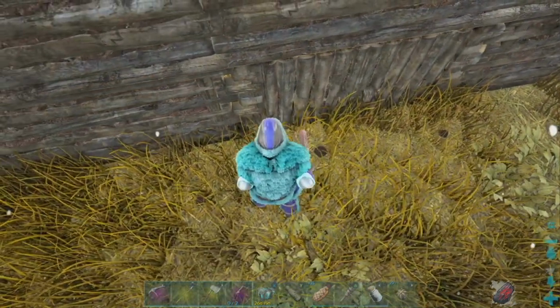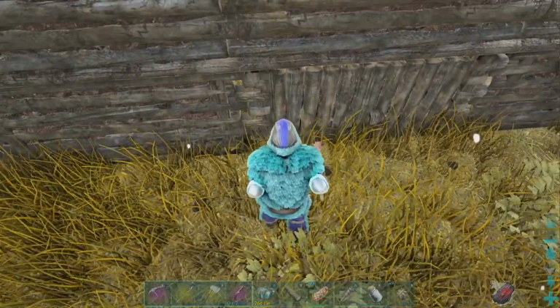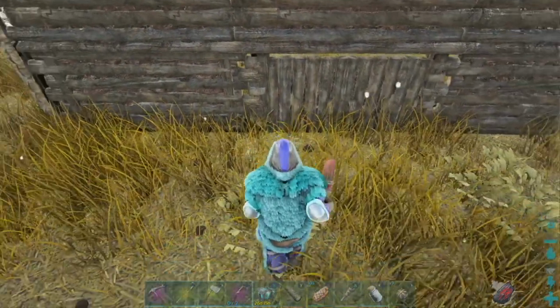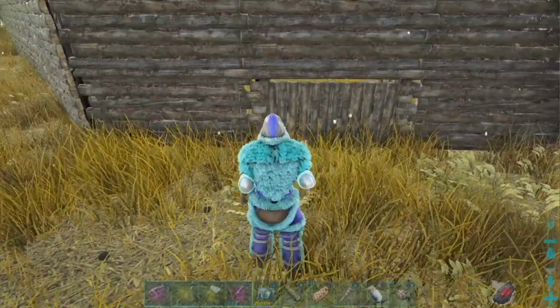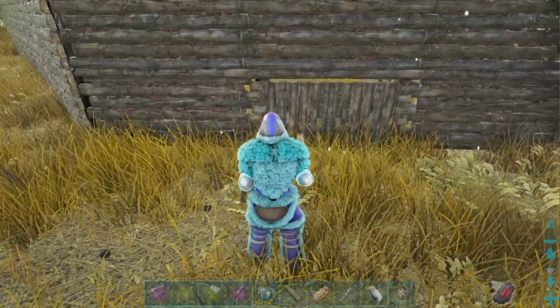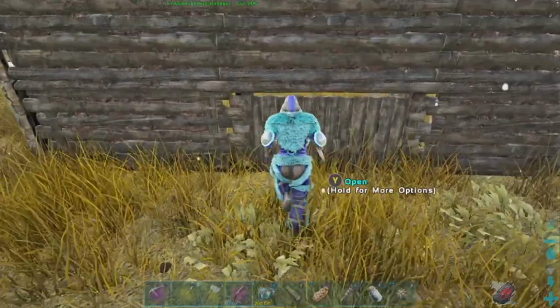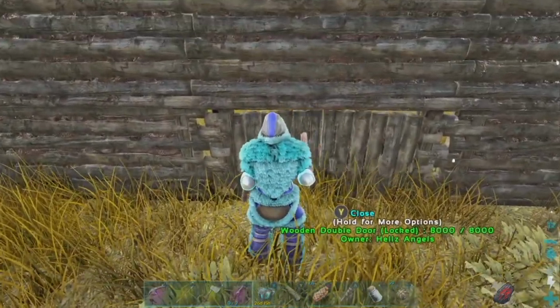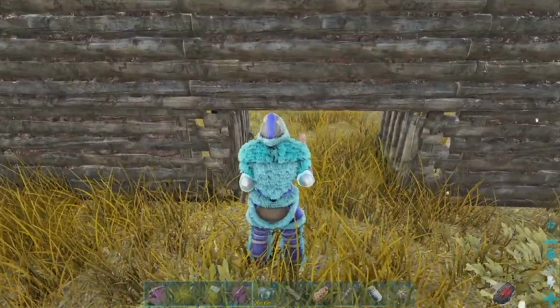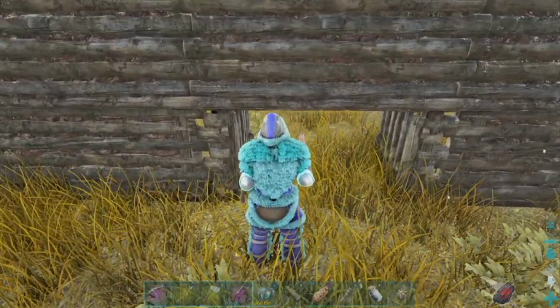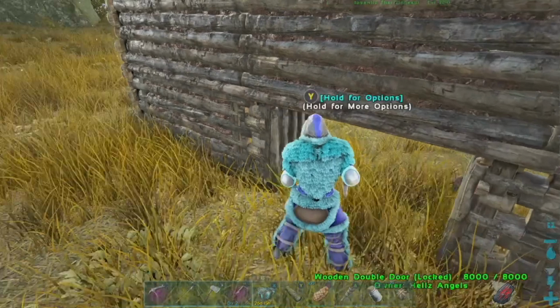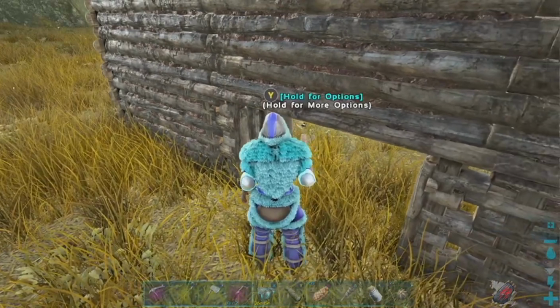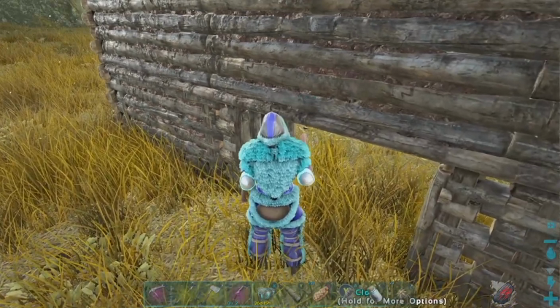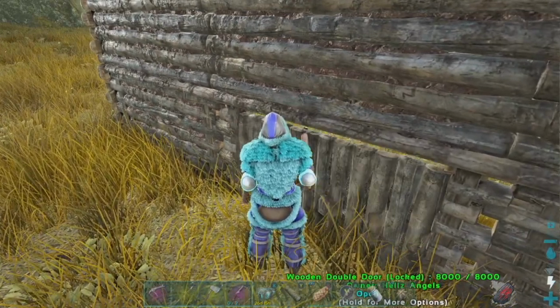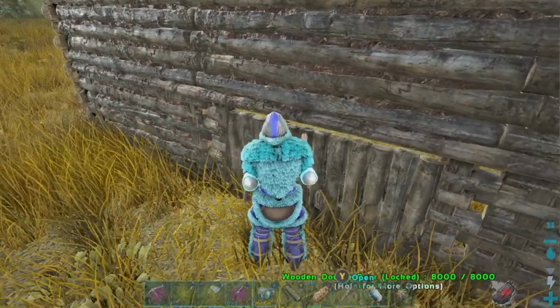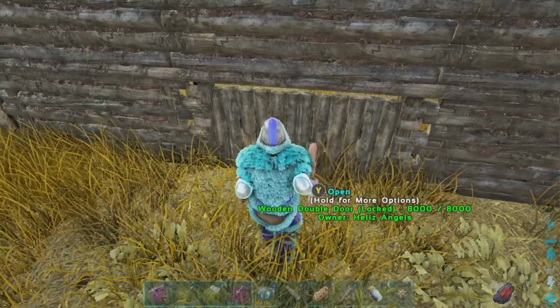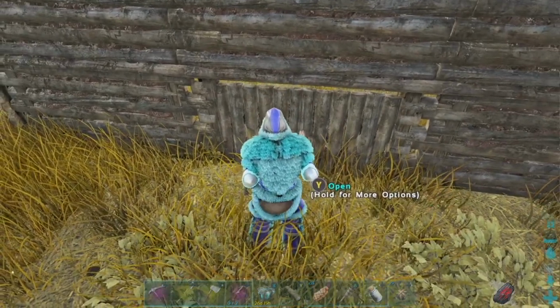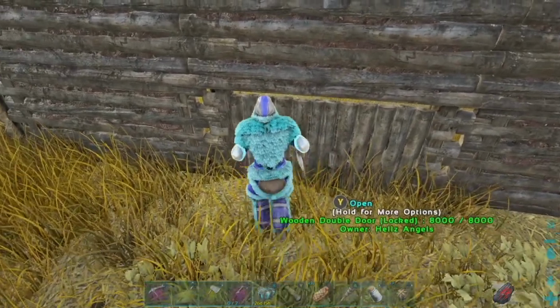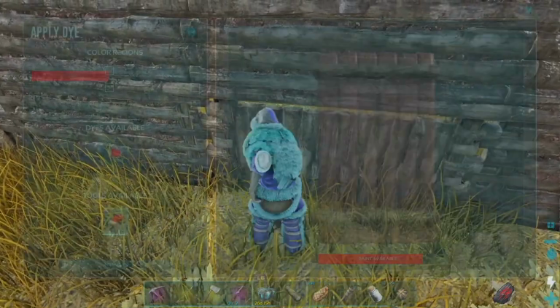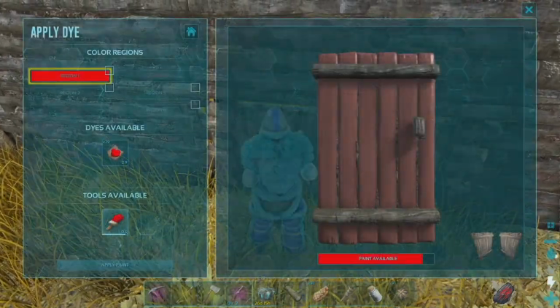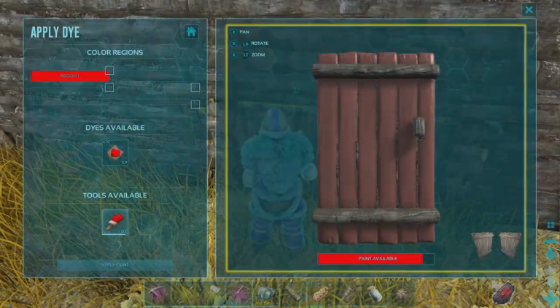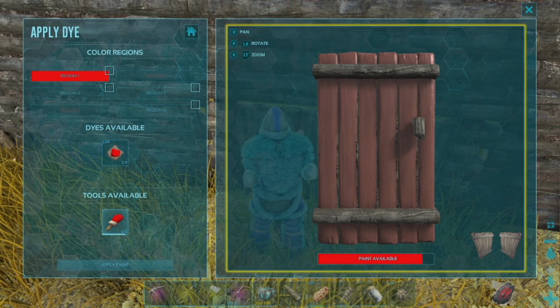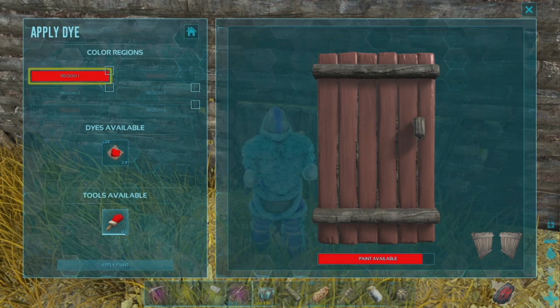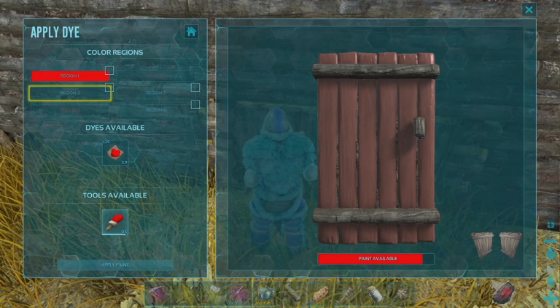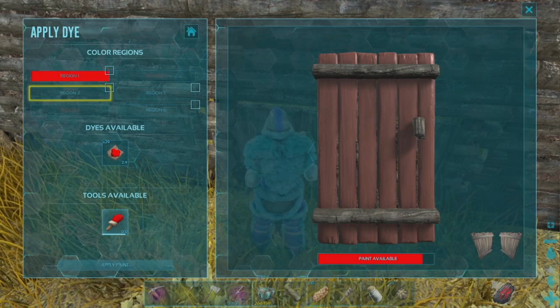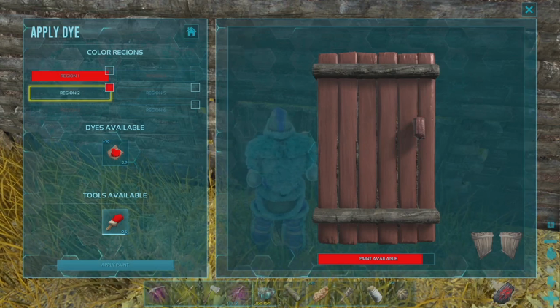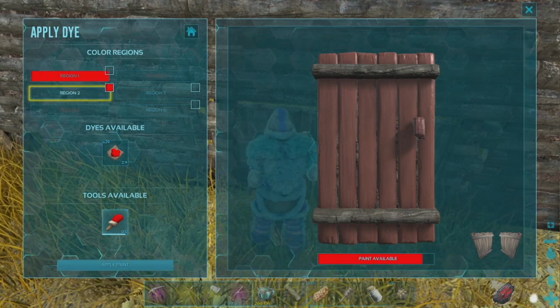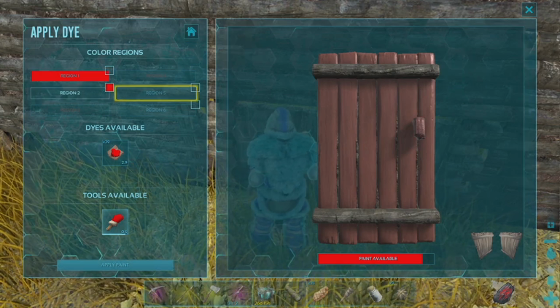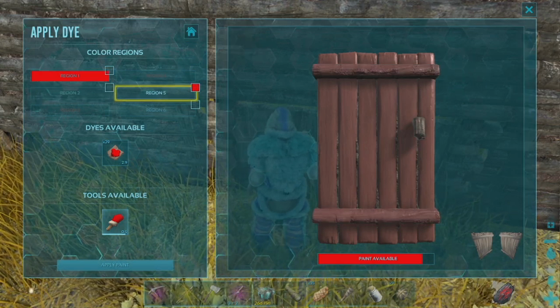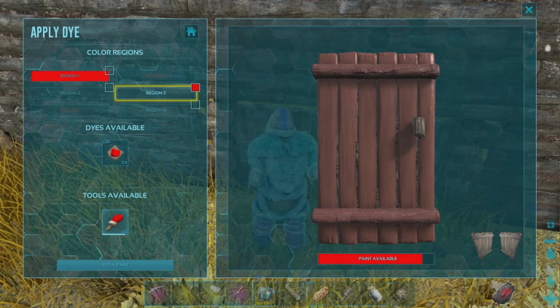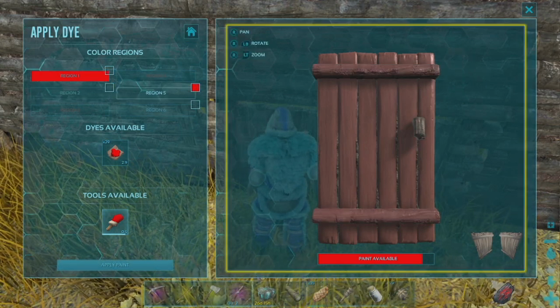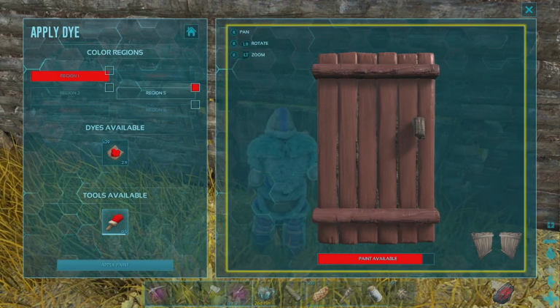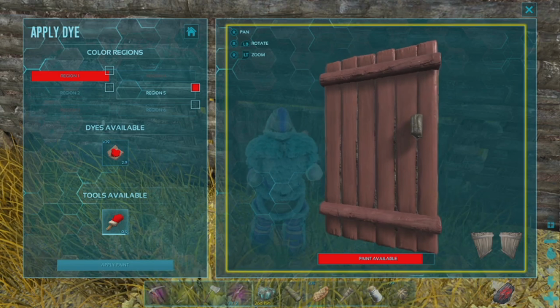Like right here, there's double doors that I just painted red to show you how to do that. And the same thing with the paintbrush, you just select which region you want to paint. And voila! You have some red doors.